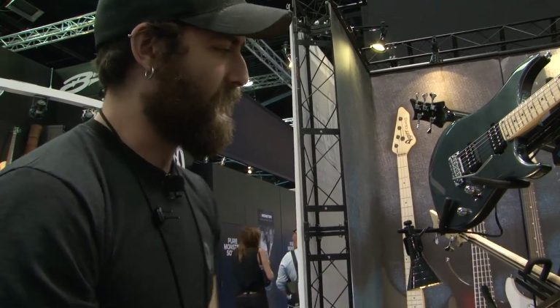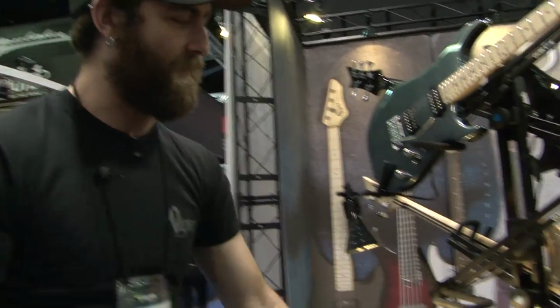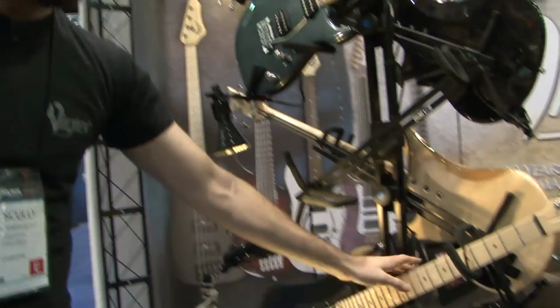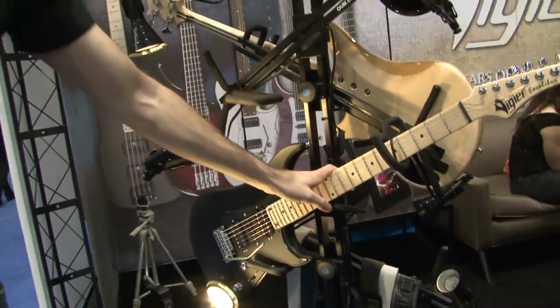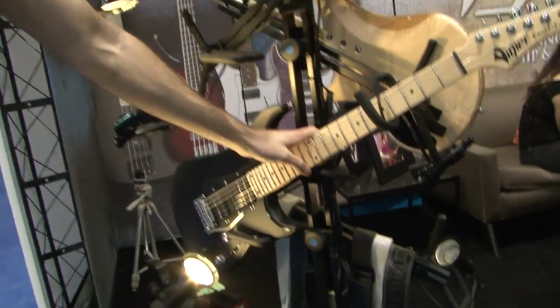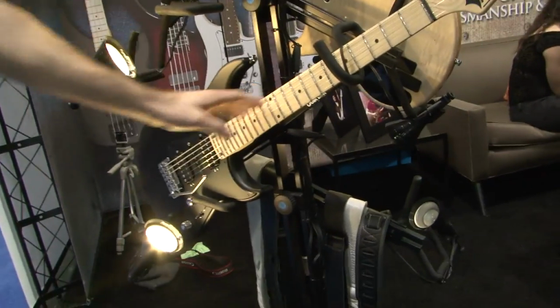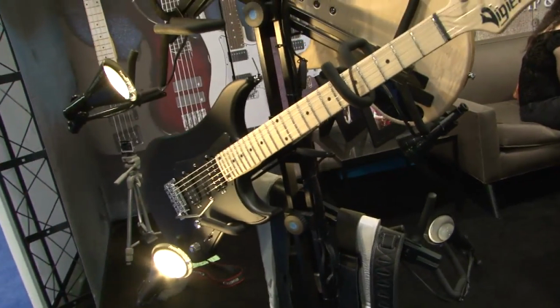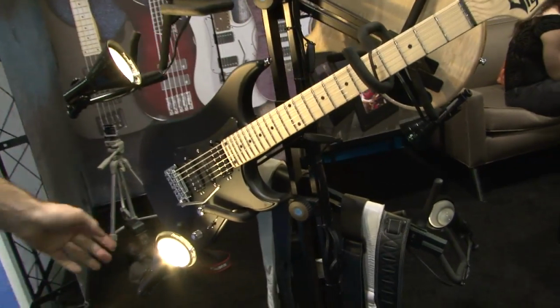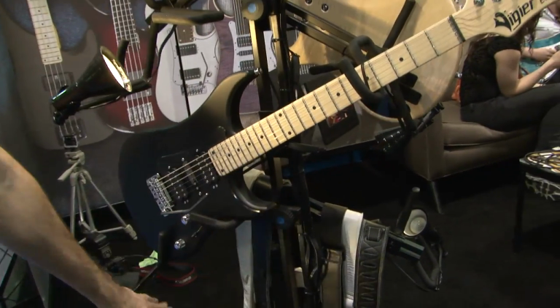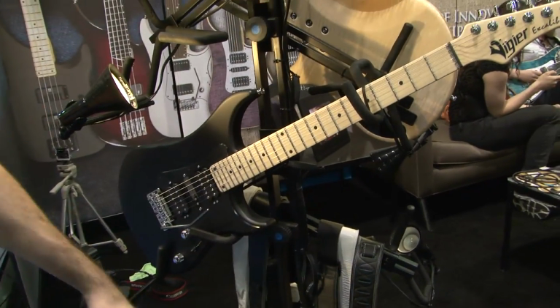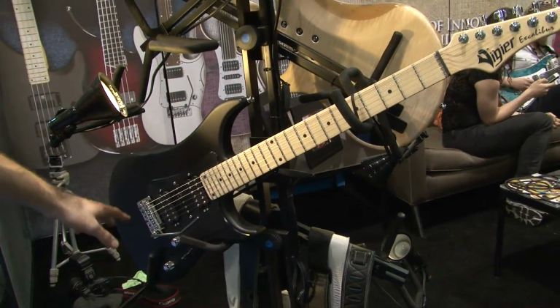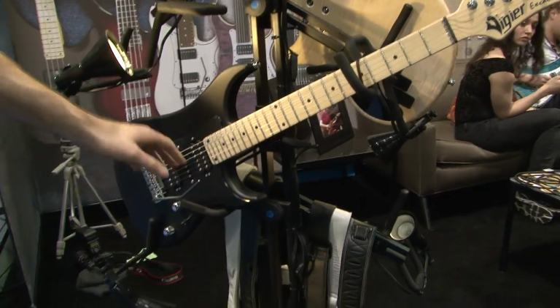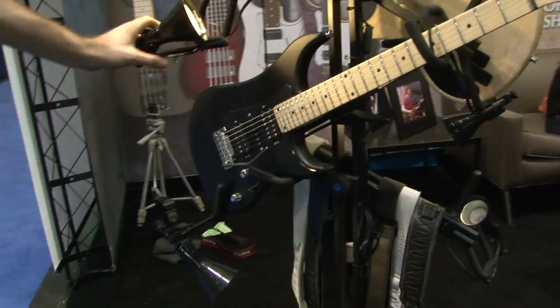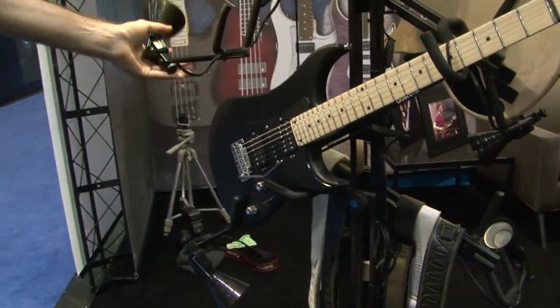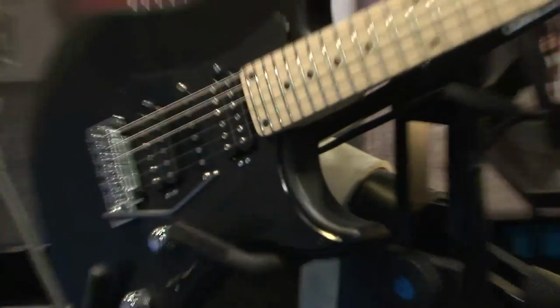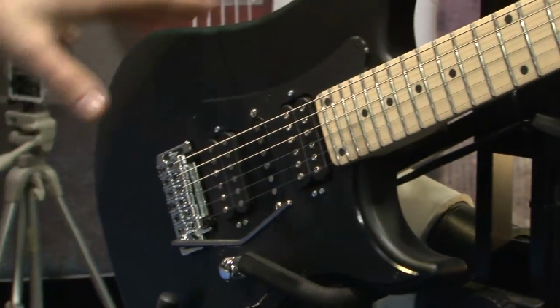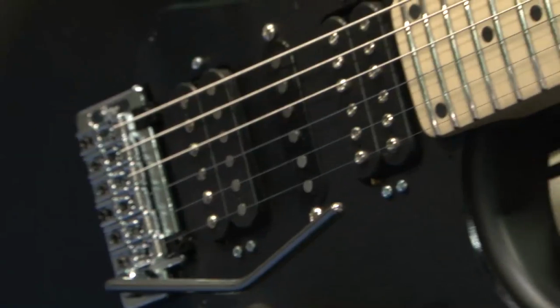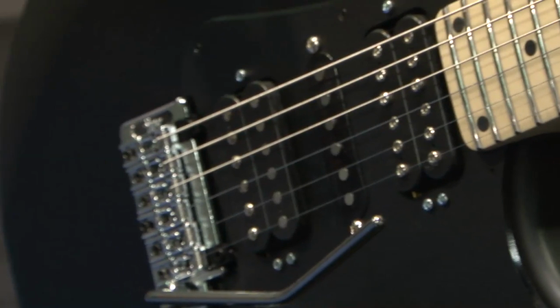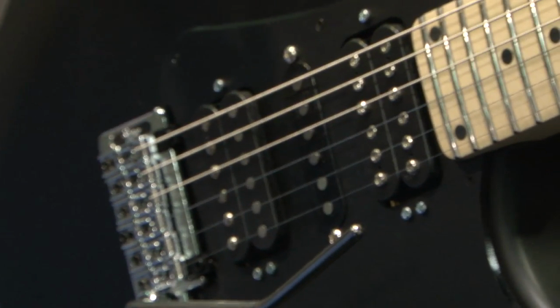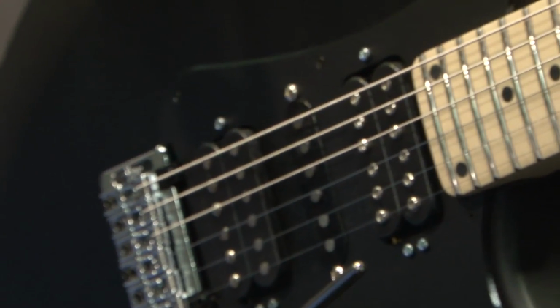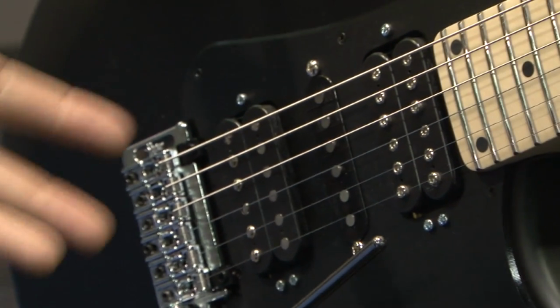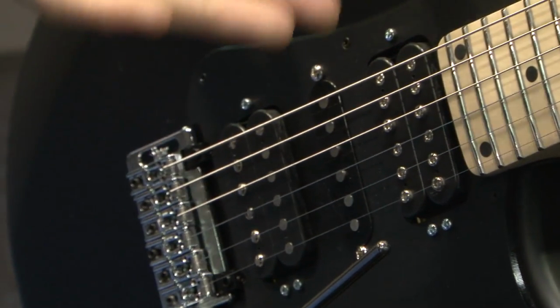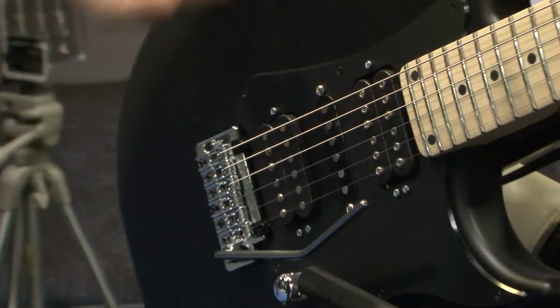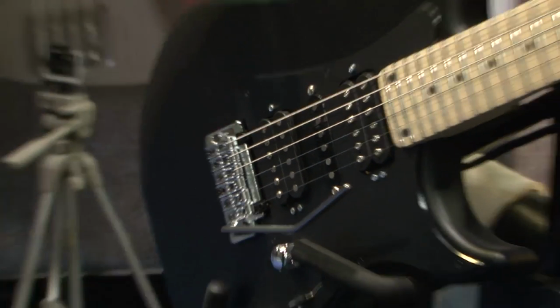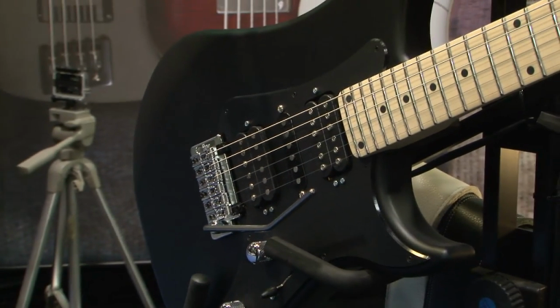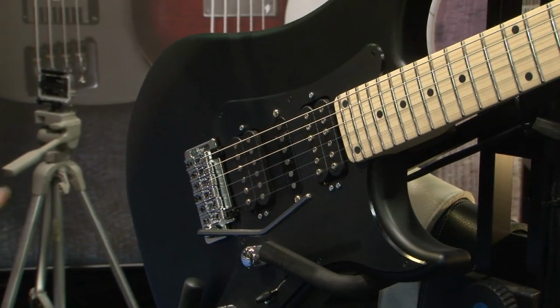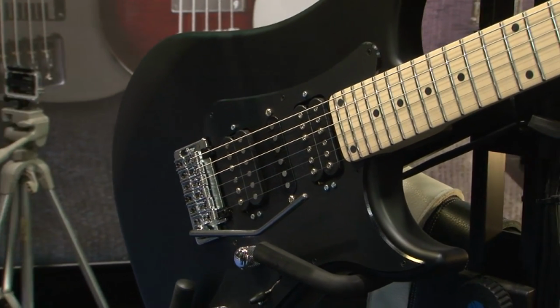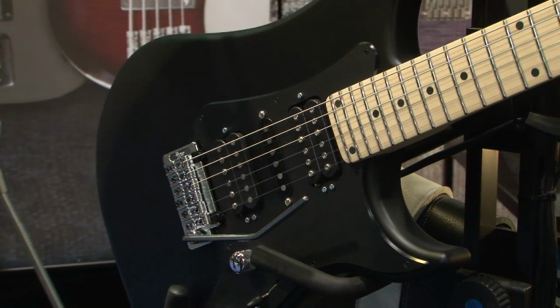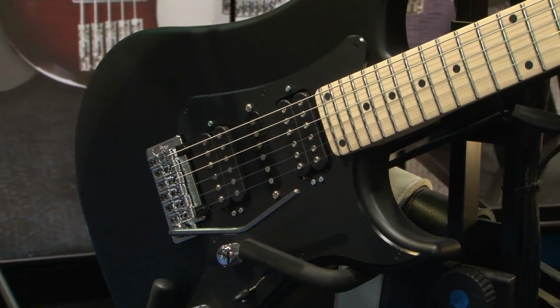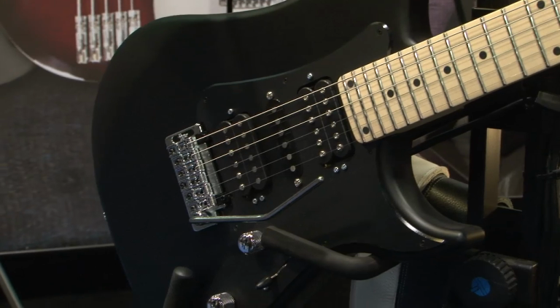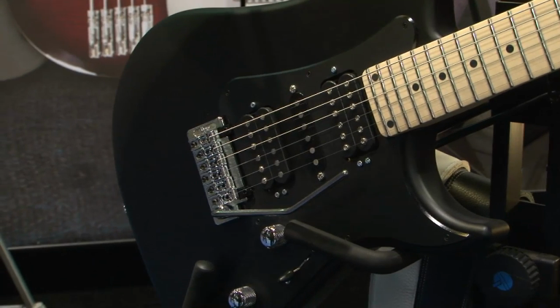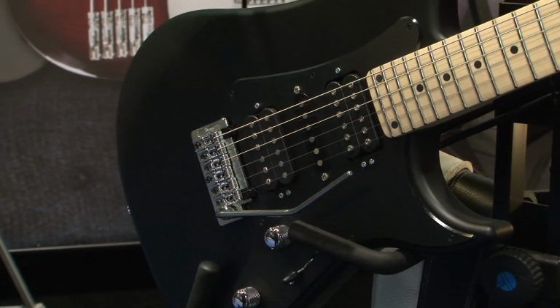Down here we have the limited edition Excalibur Supra. We decided to do it in a matte black this year for 2014 — it's kind of a stealth look. This is matte black with a matching matte black pickguard. It's the first time we did a matte pickguard, and I think it looks pretty hot.